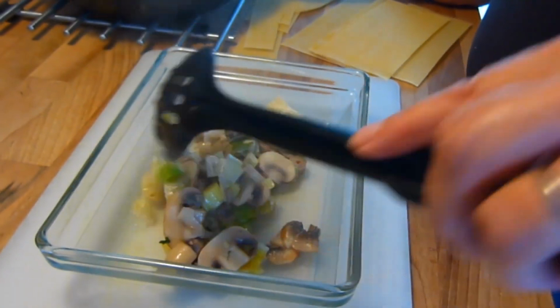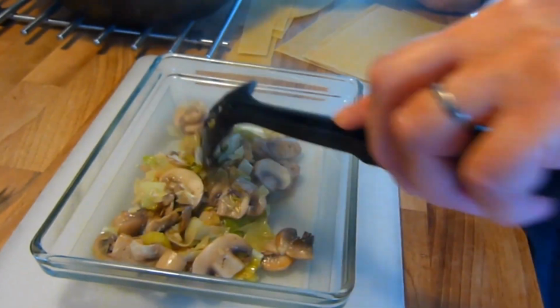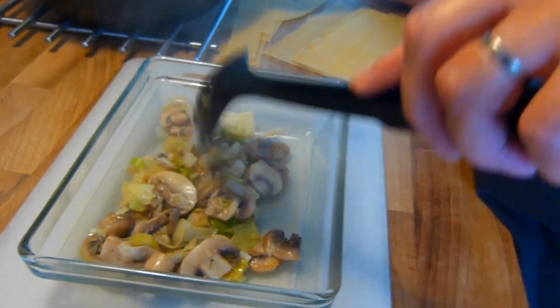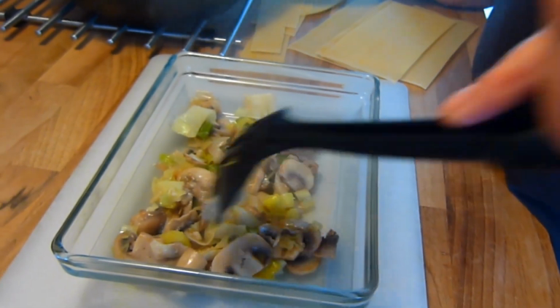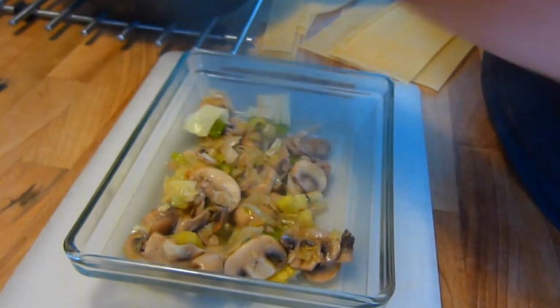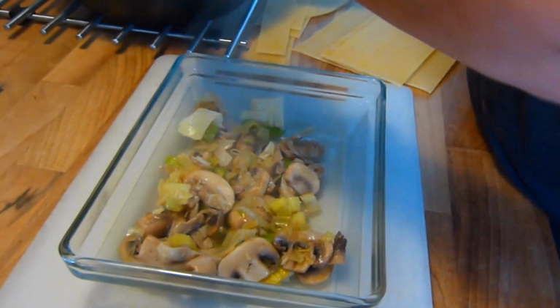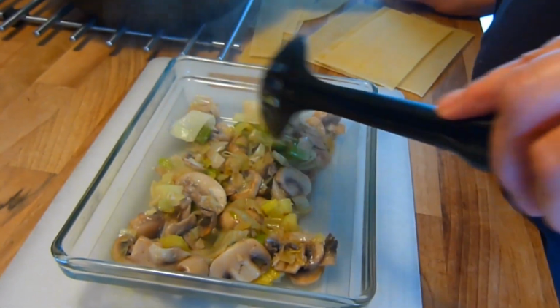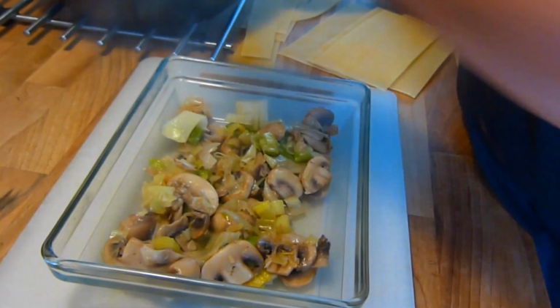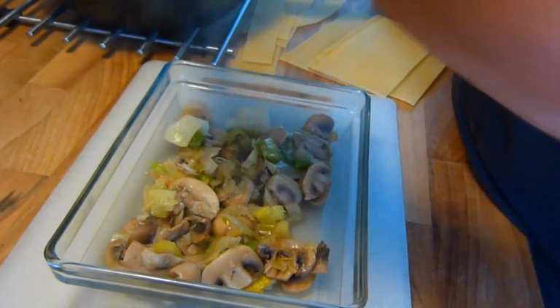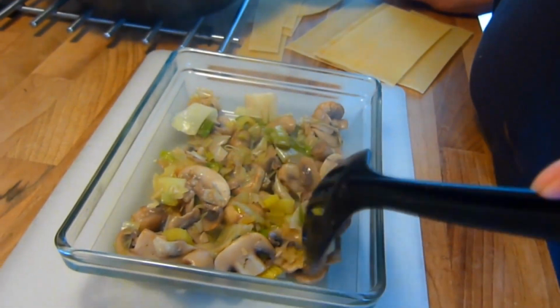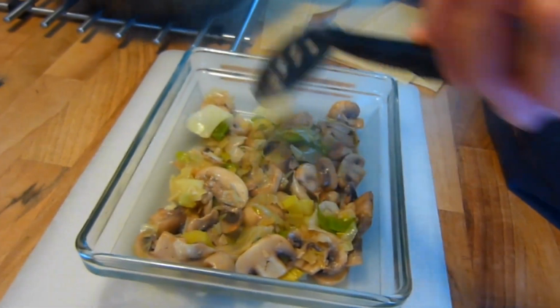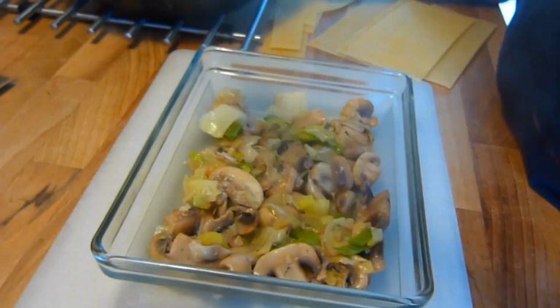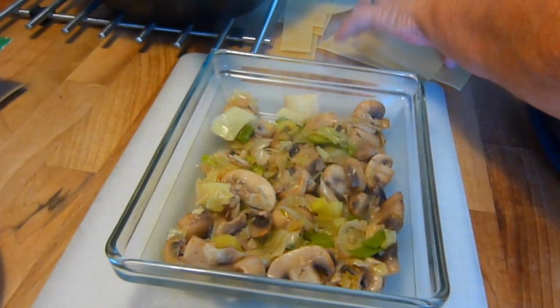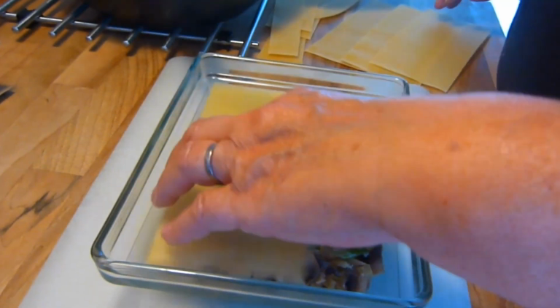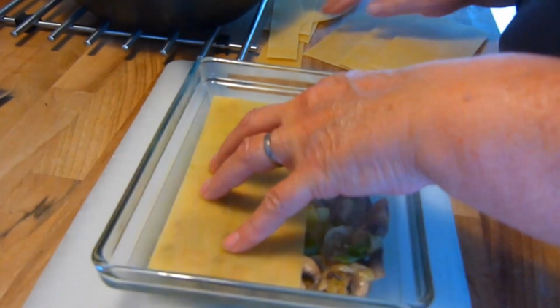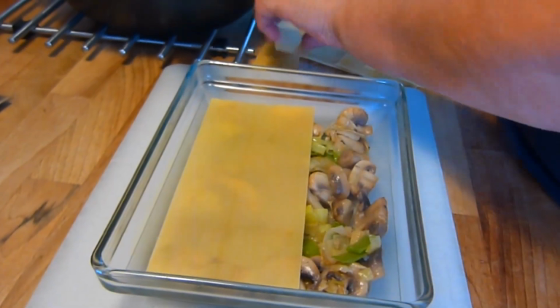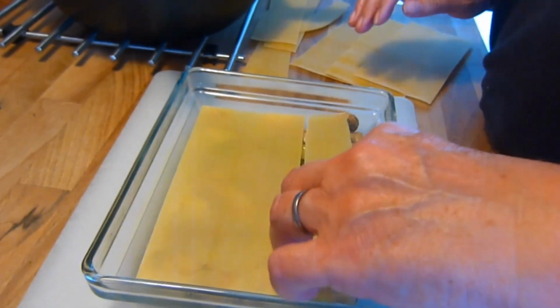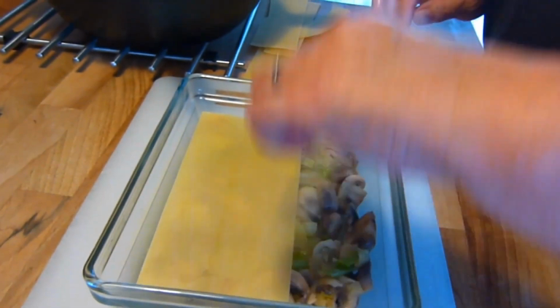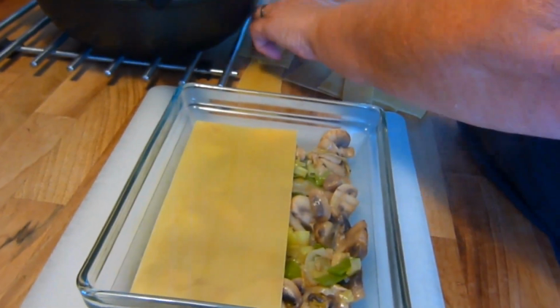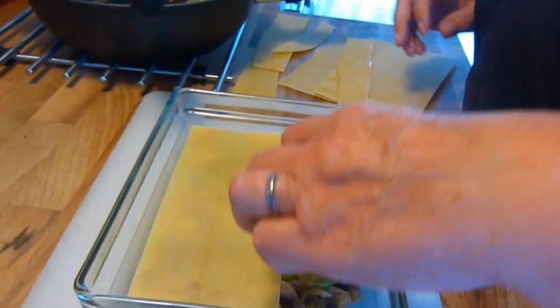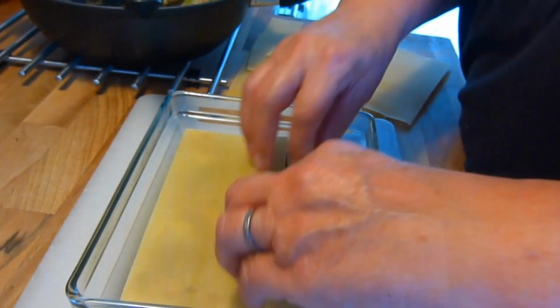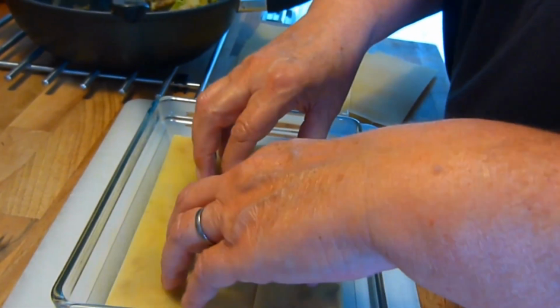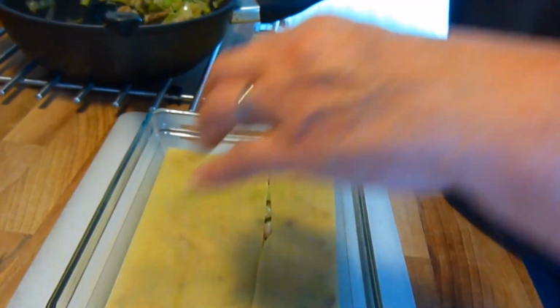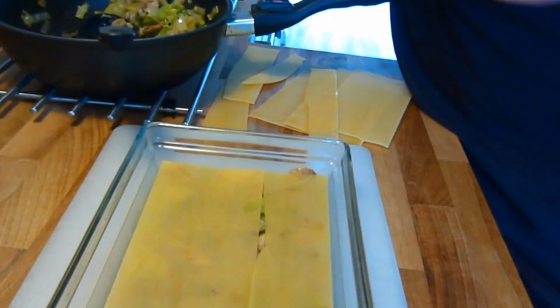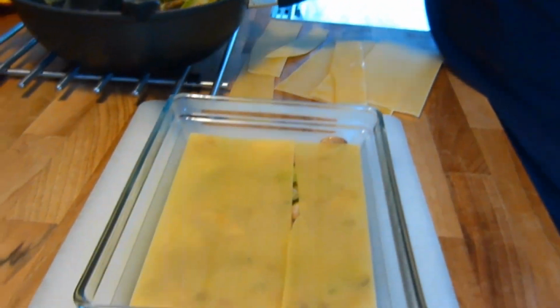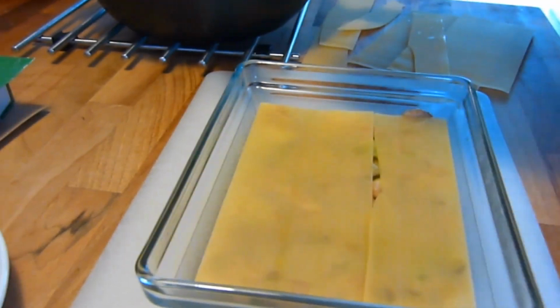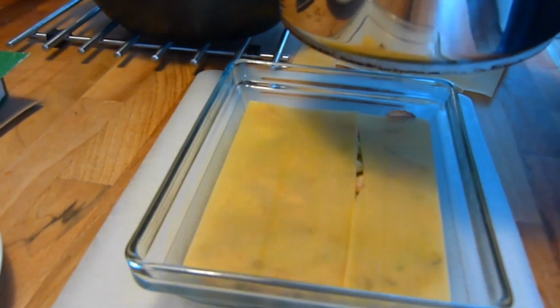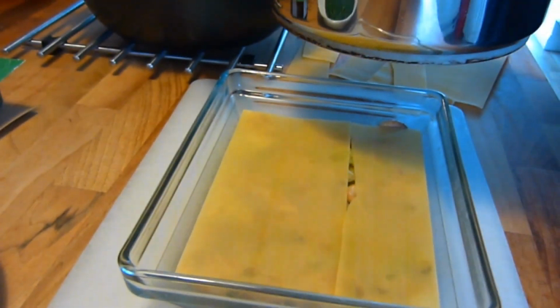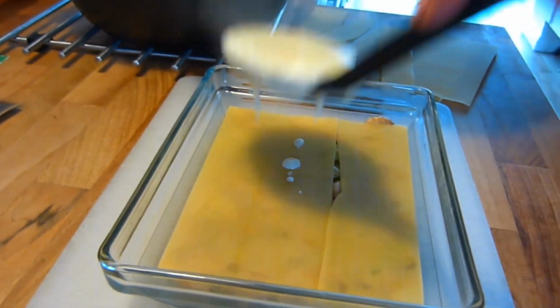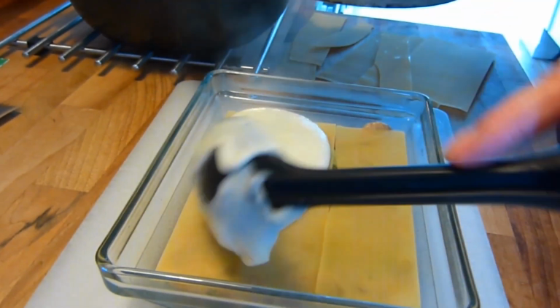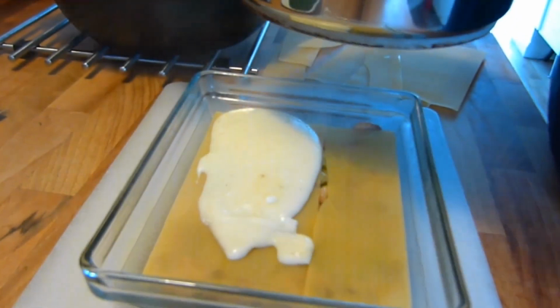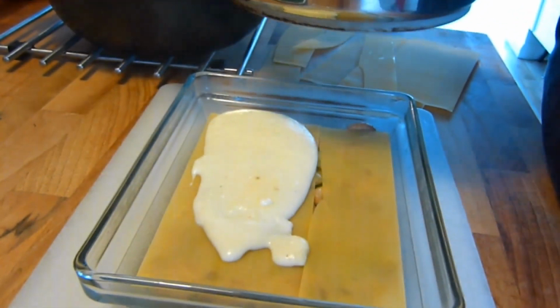Then it's time to assemble the mixture. To do this, in a suitably sized oven-proof dish, lay a layer of leeks and mushrooms, followed by a layer of pasta sheets, followed by a layer of white sauce and top that with spinach. And then repeat.